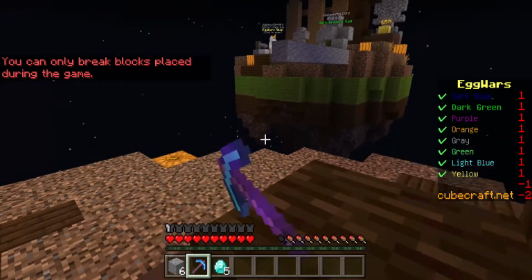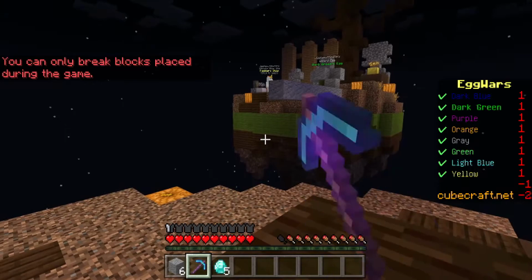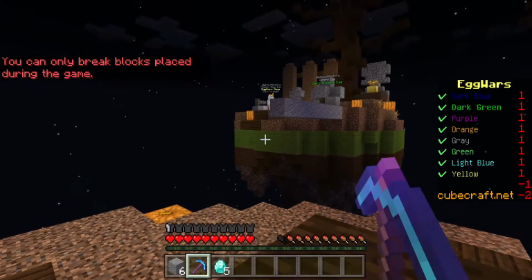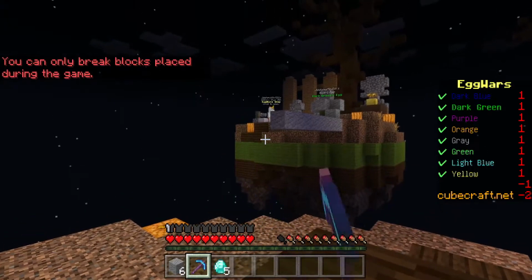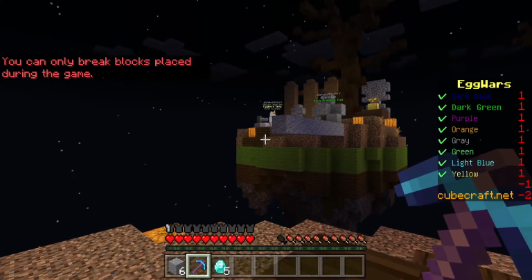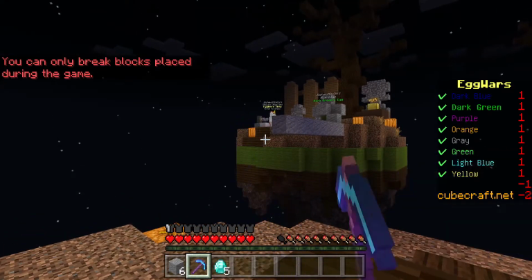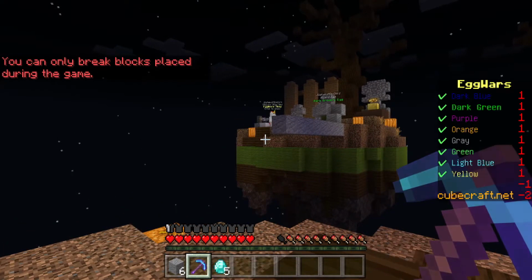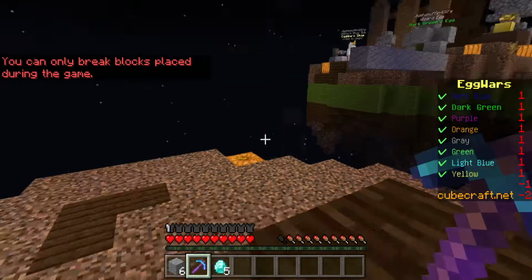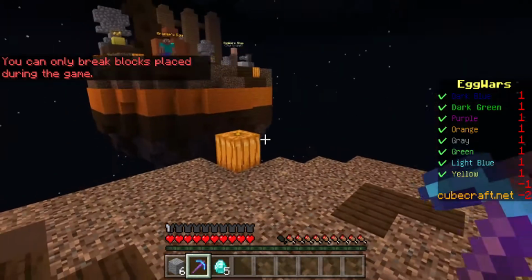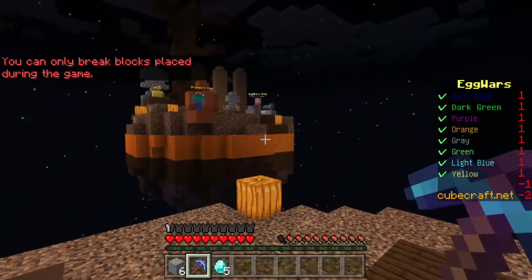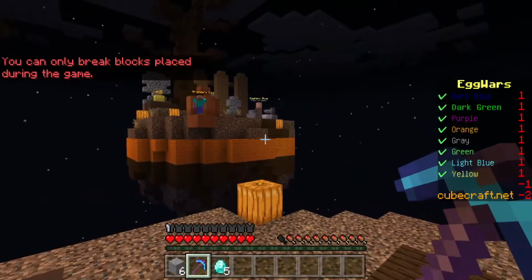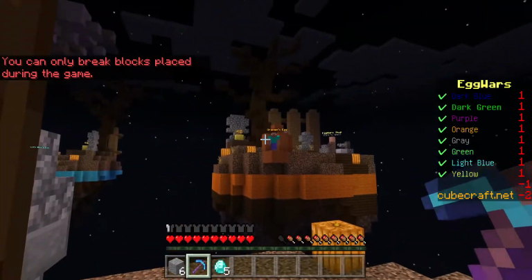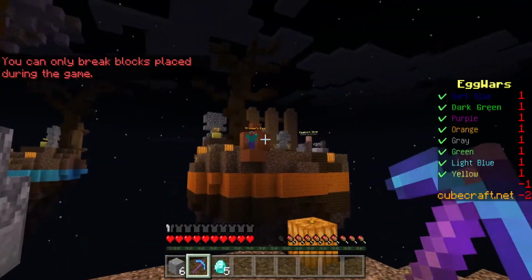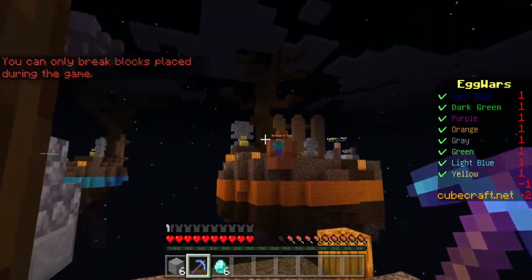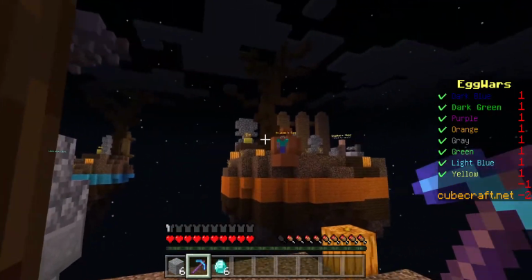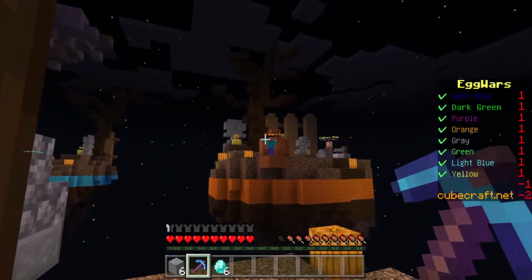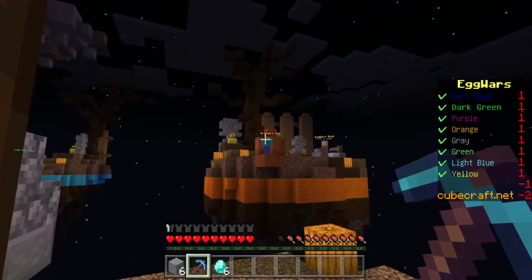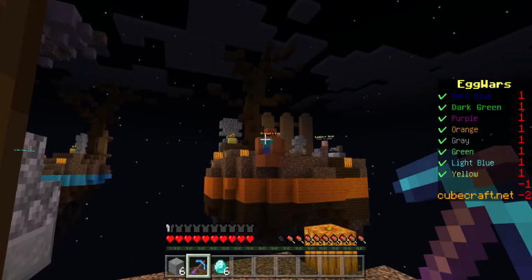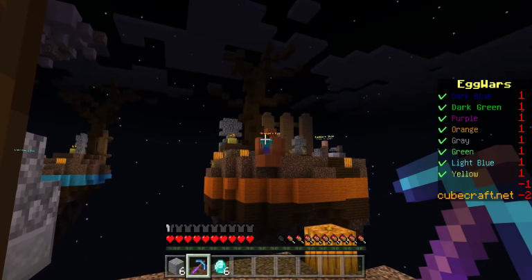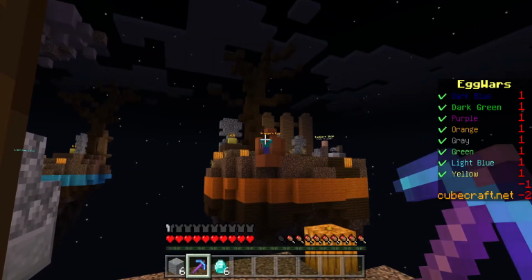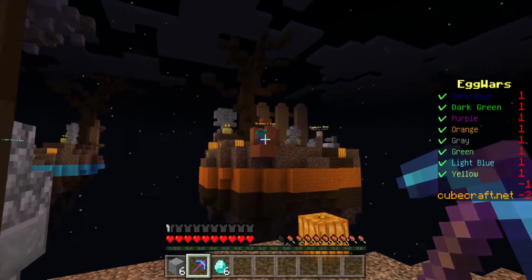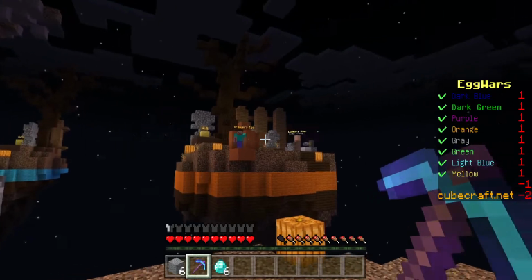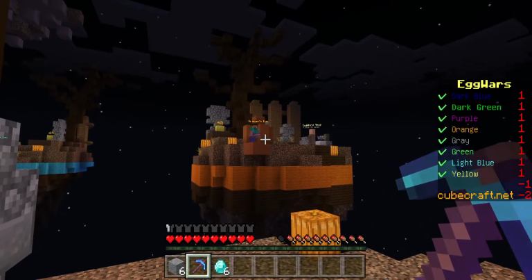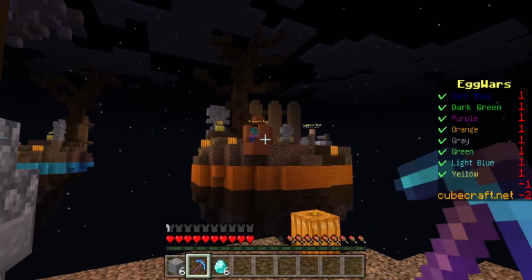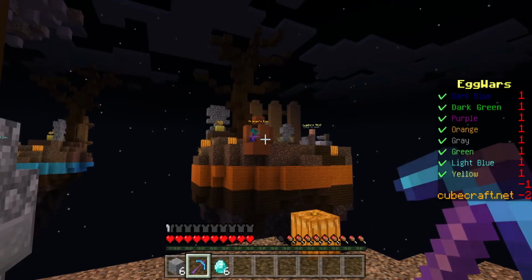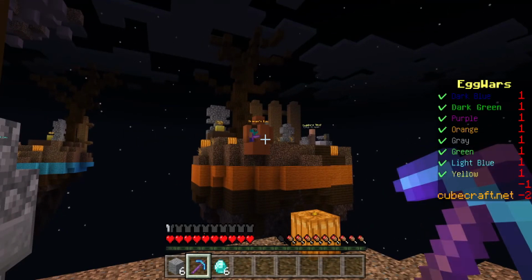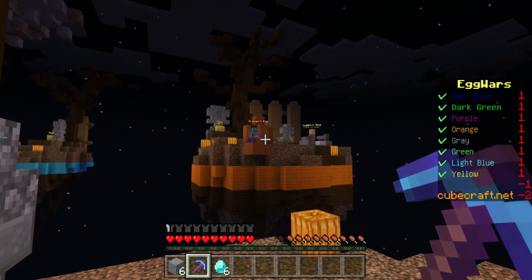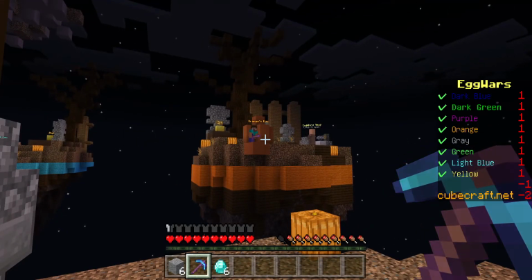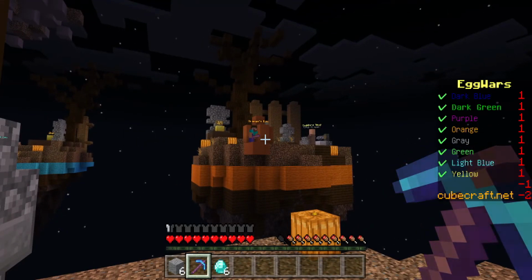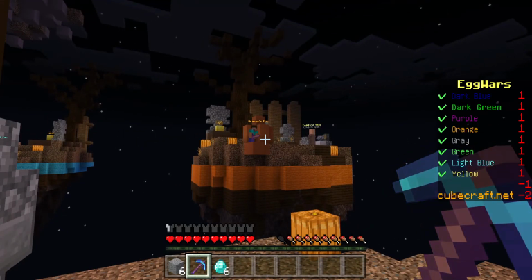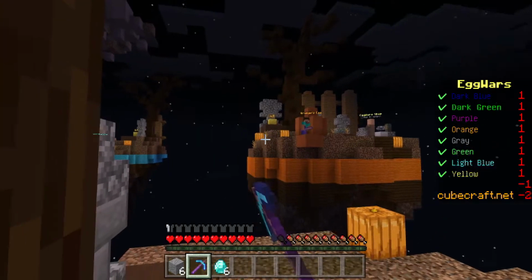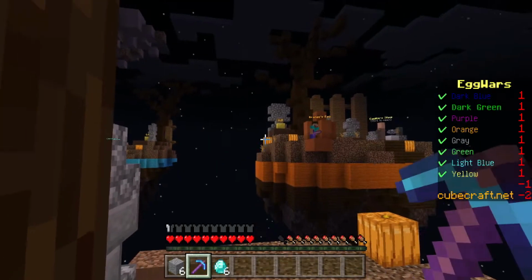I can't use that. So if I do fall off, I'm just dead. But a bow lets me bully them from across the map, and they can't do anything unless they have it too.